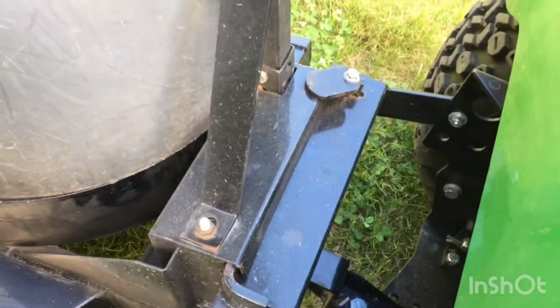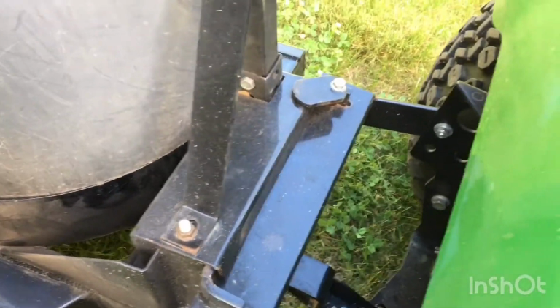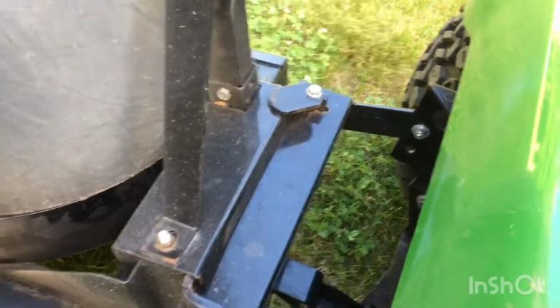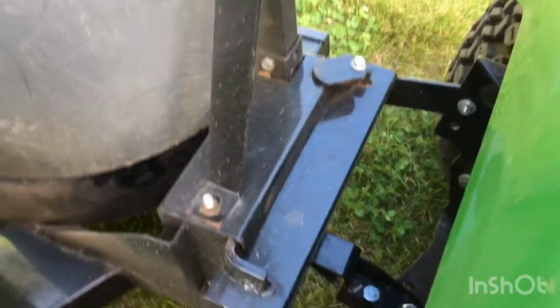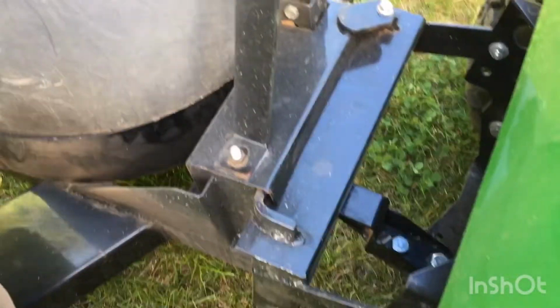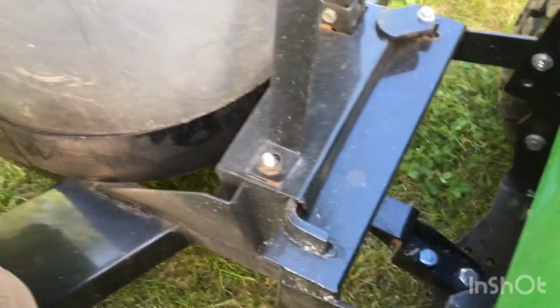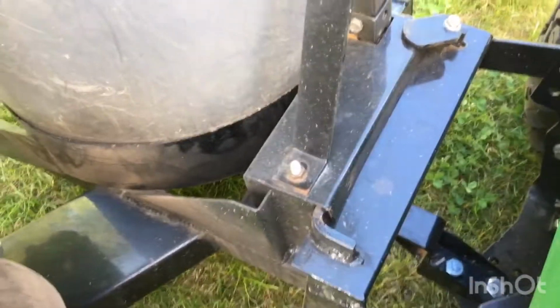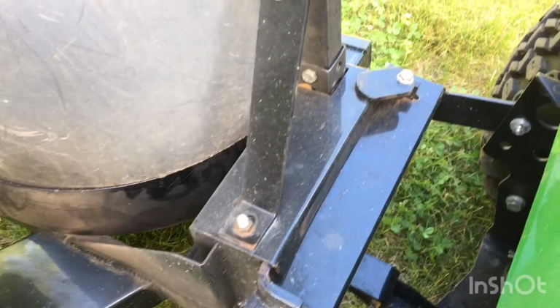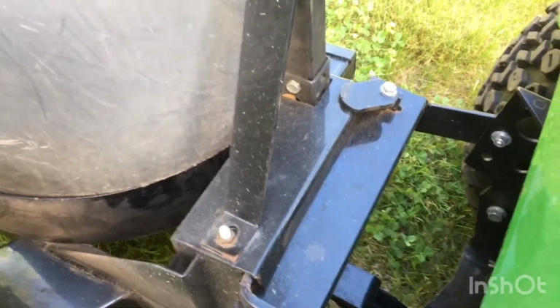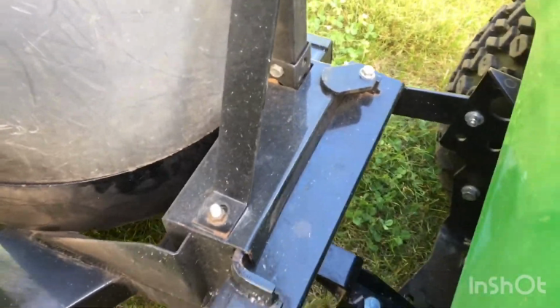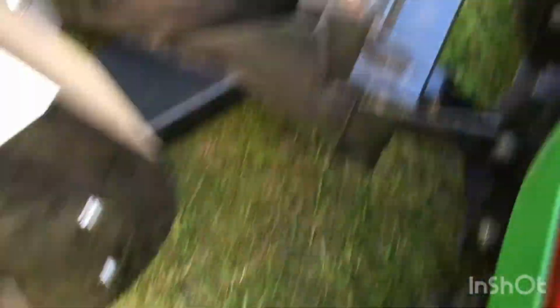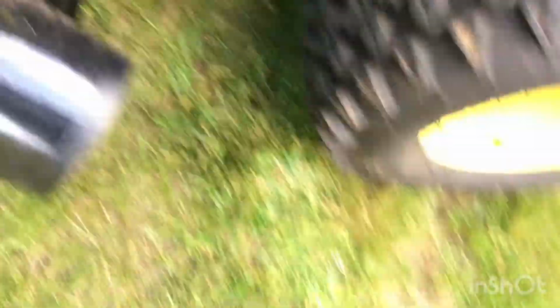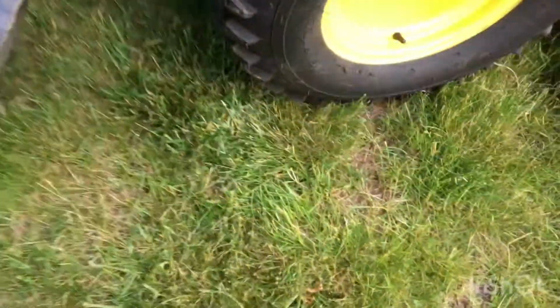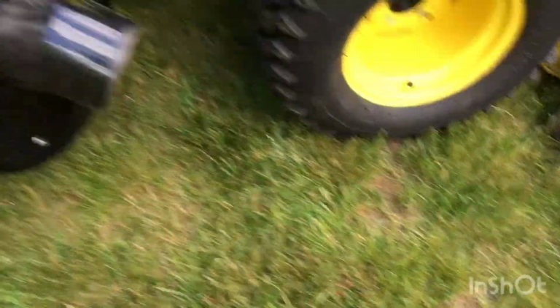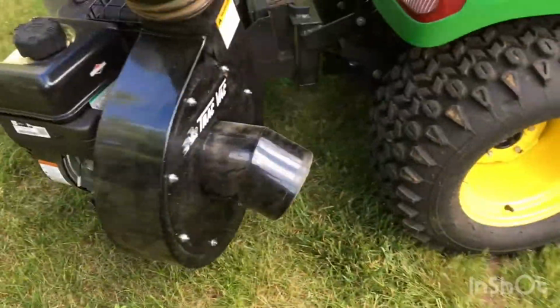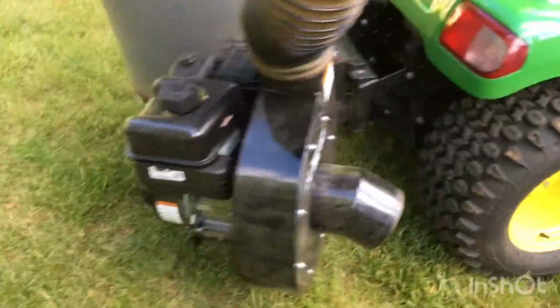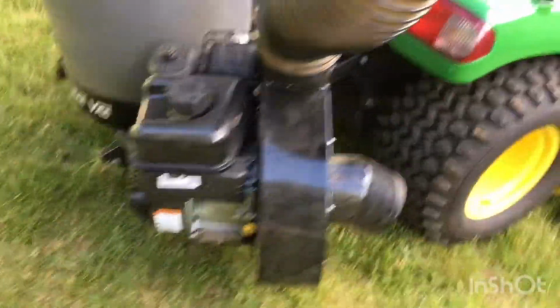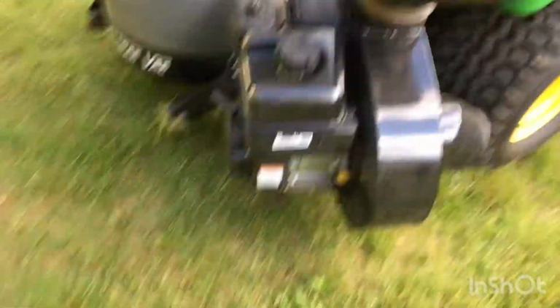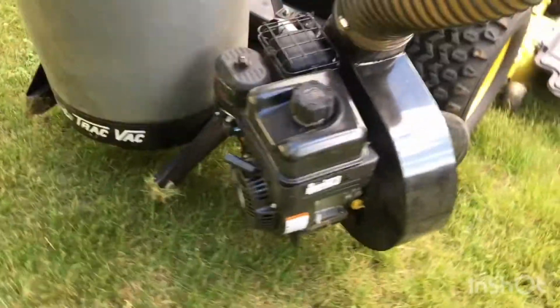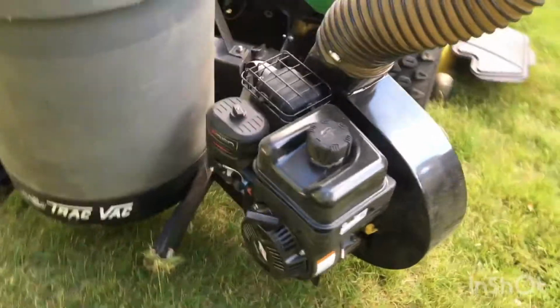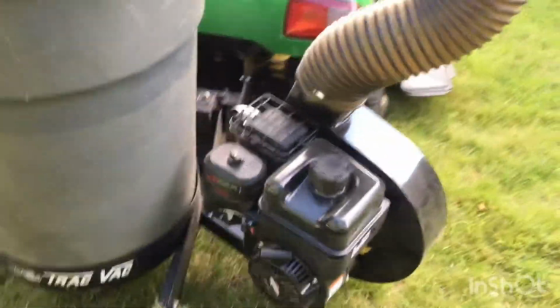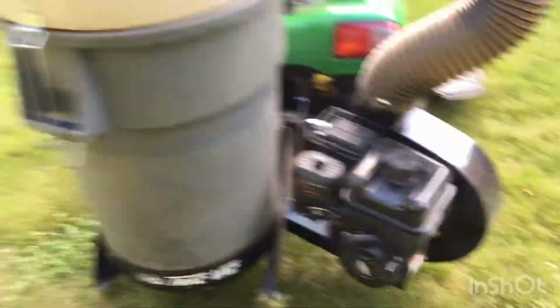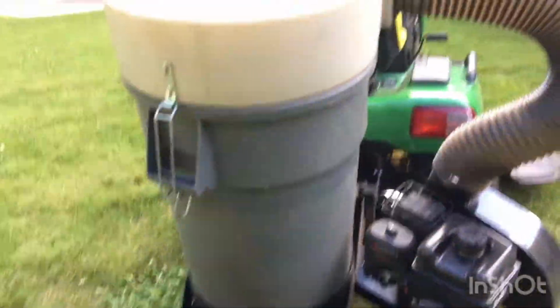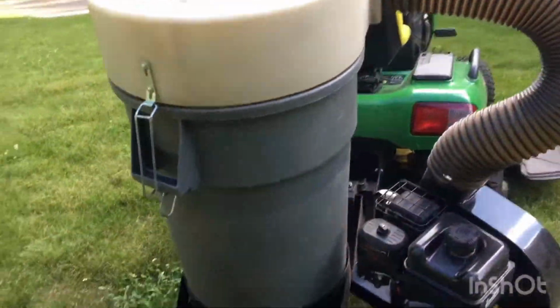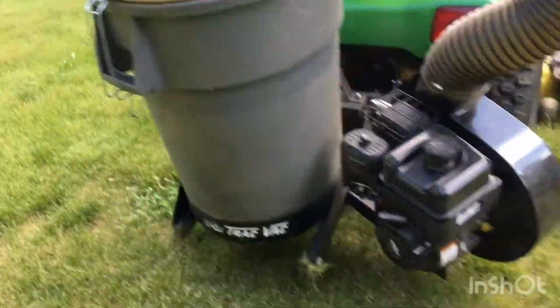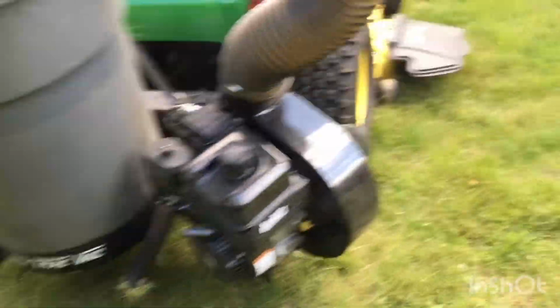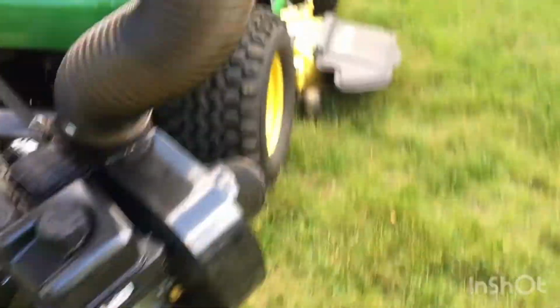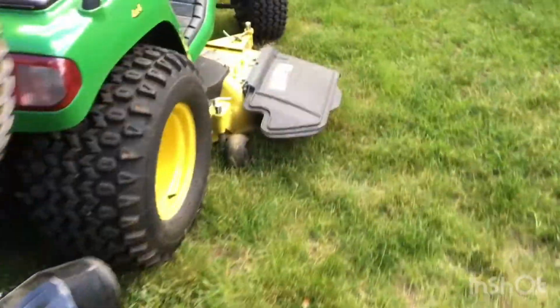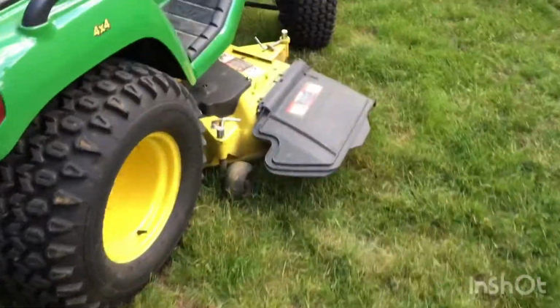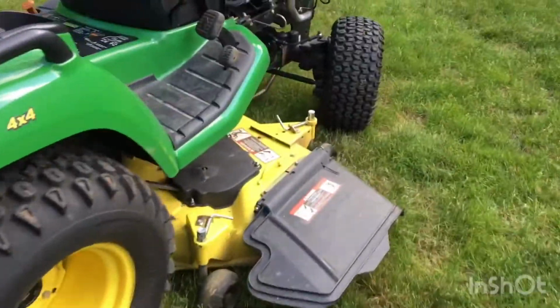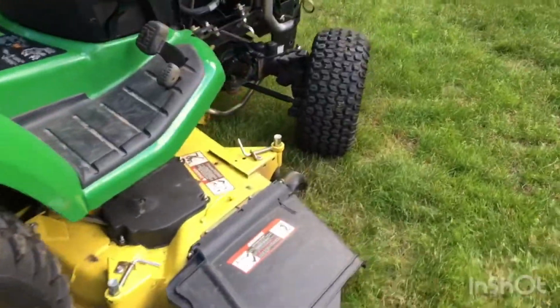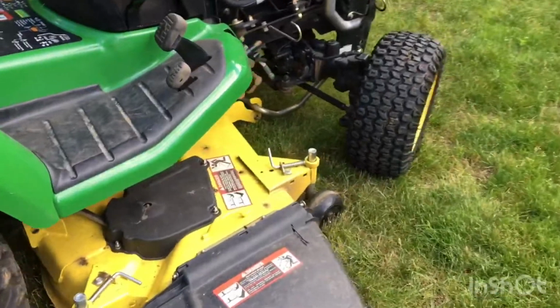You can put a tiller, a plow, or anything that you want to ground engage. This isn't really ground engaging, but we also have a grass collection system on it.